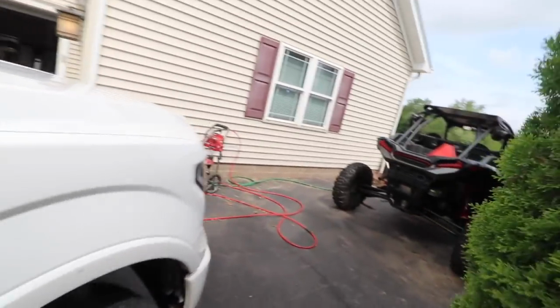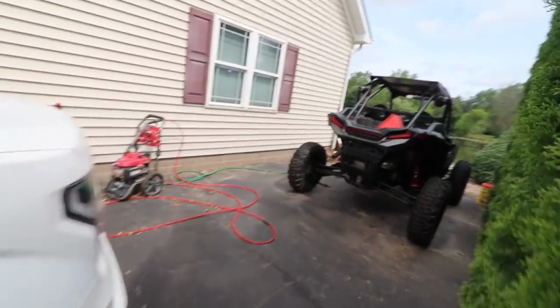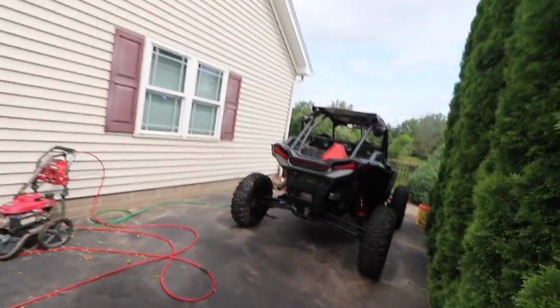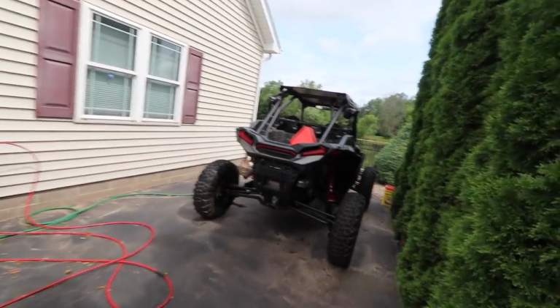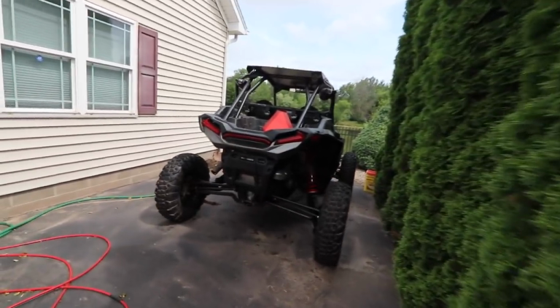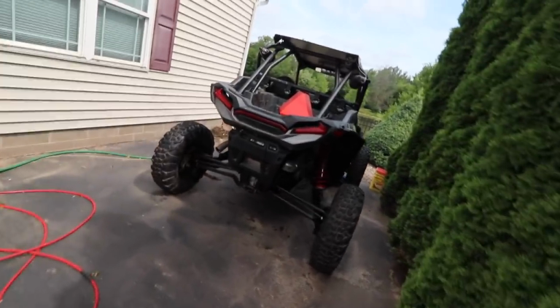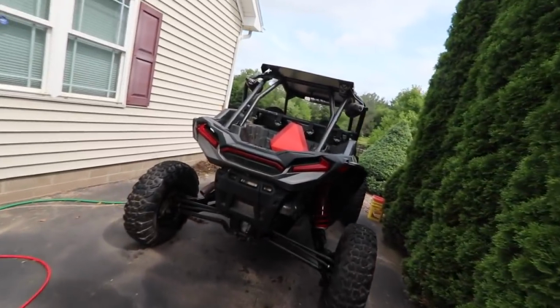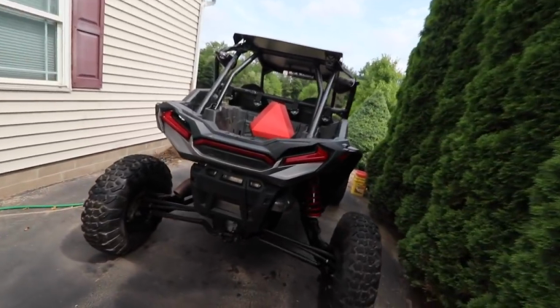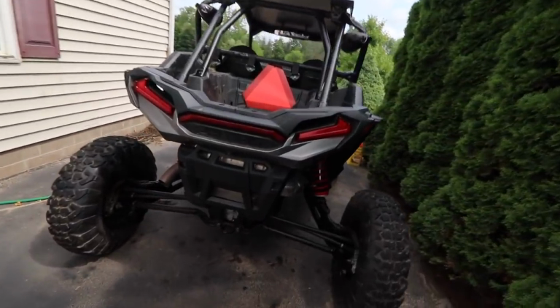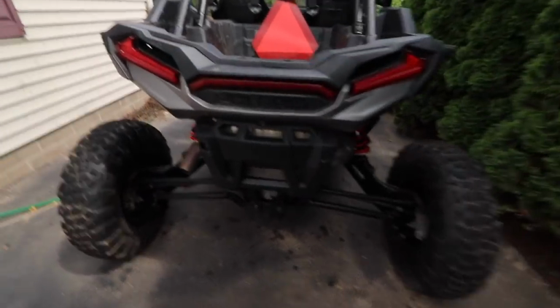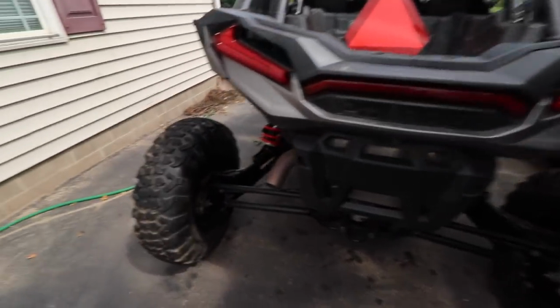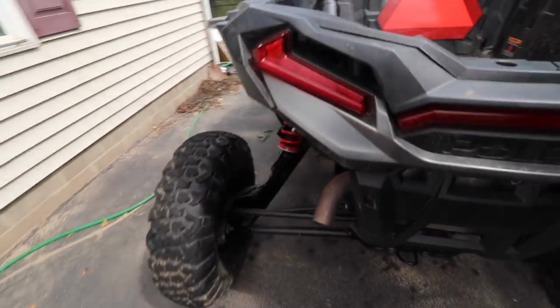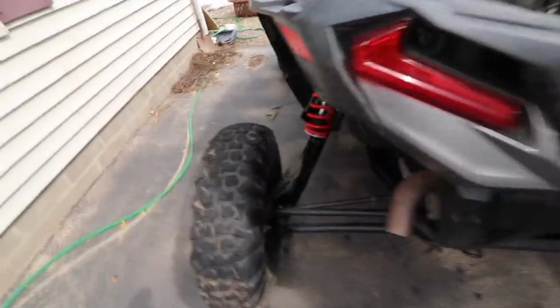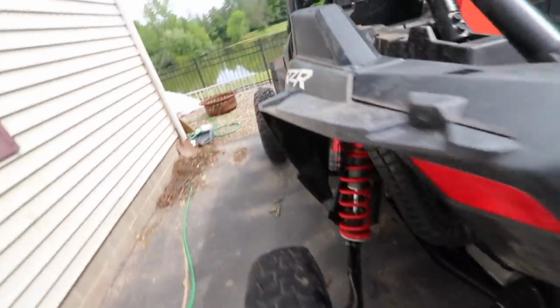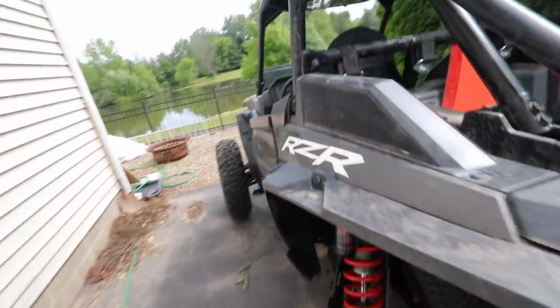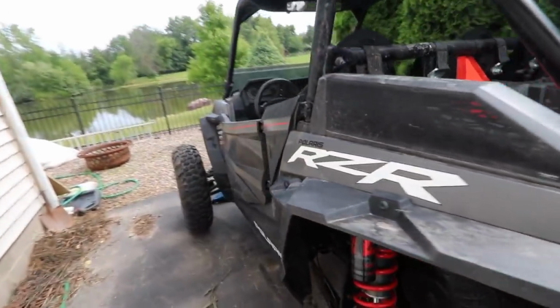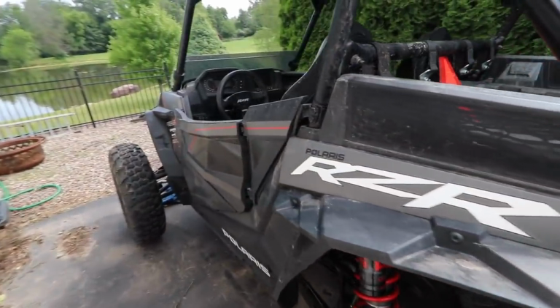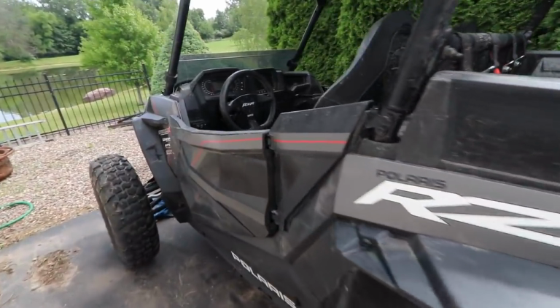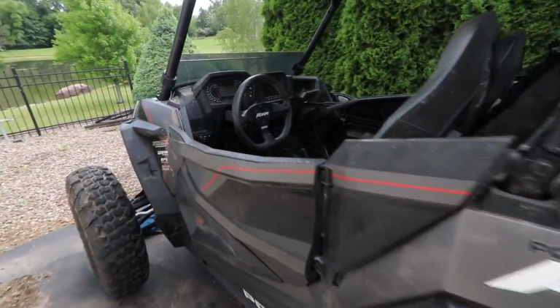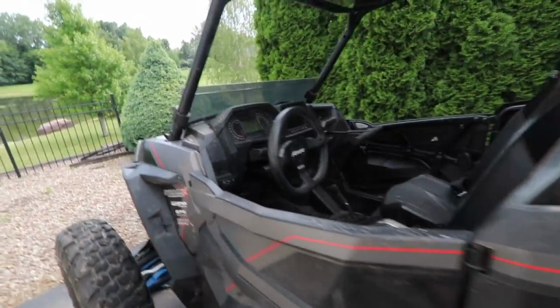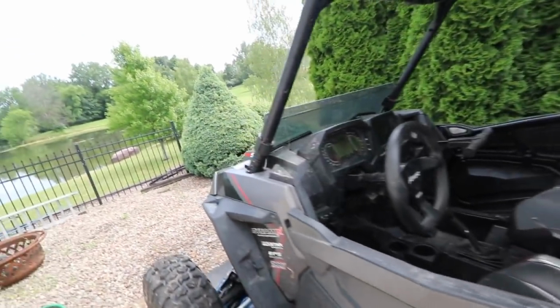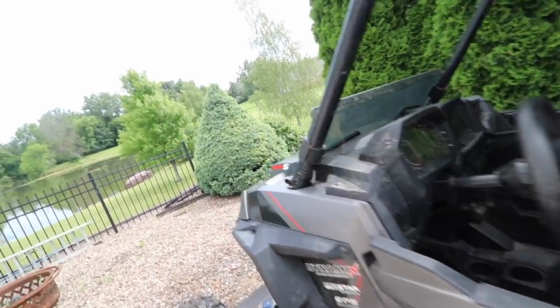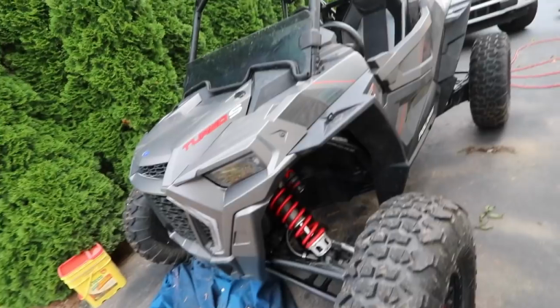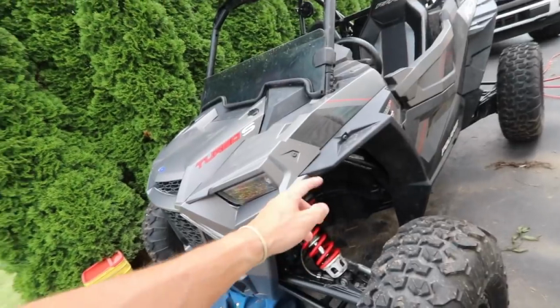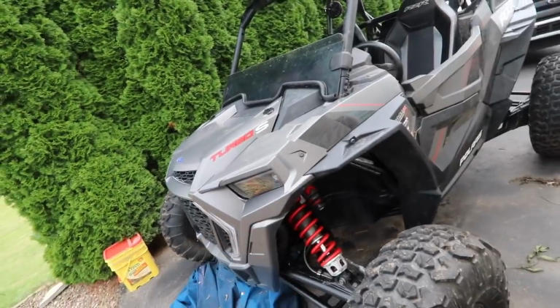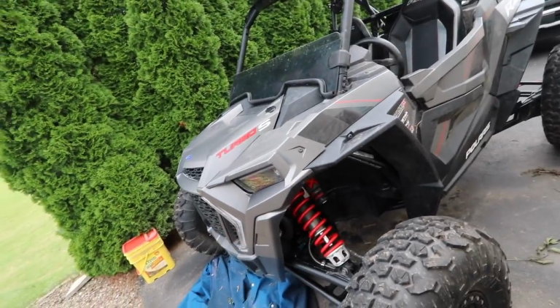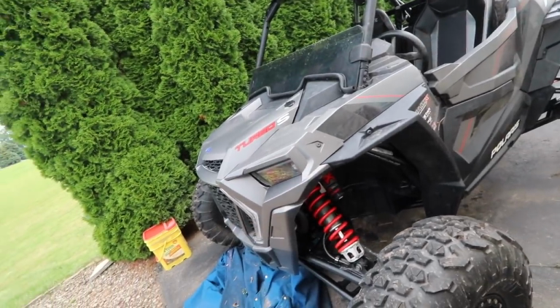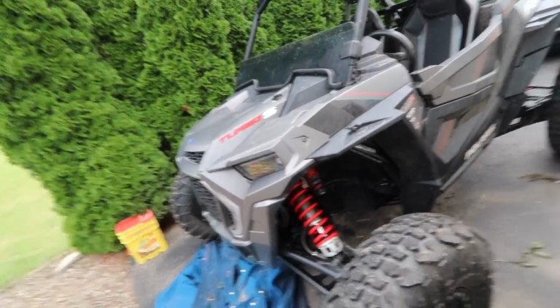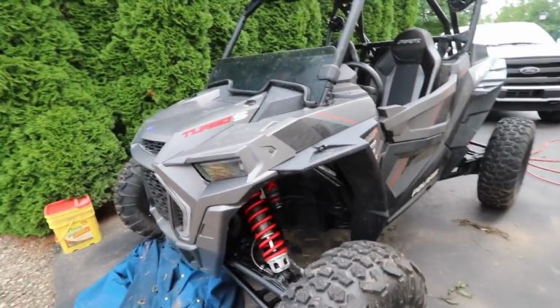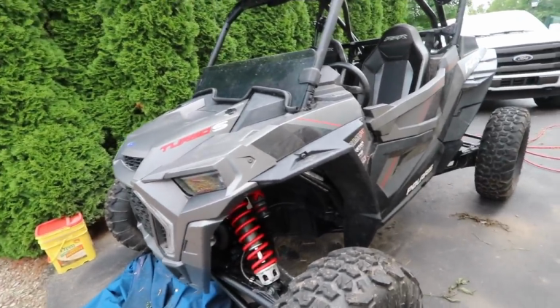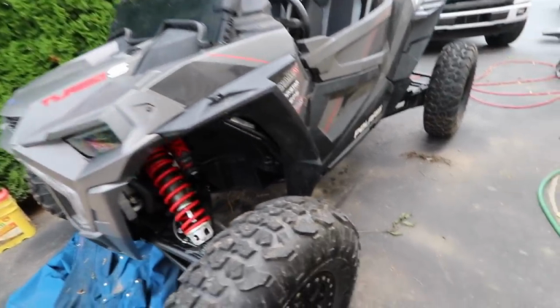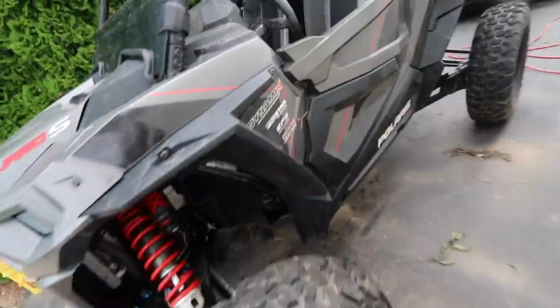We're going to take the side-by-side out now and go rip this thing around. I haven't taken it out in a while — going to go have some fun, get it warmed up, and get this thing a little dirty.